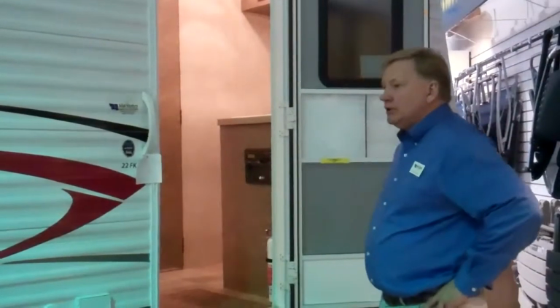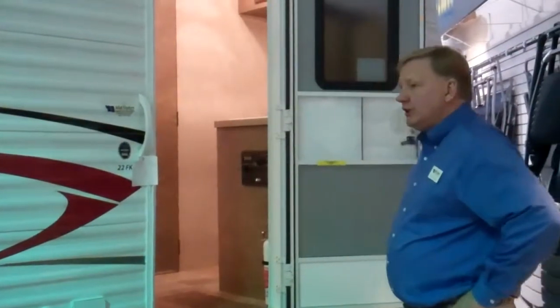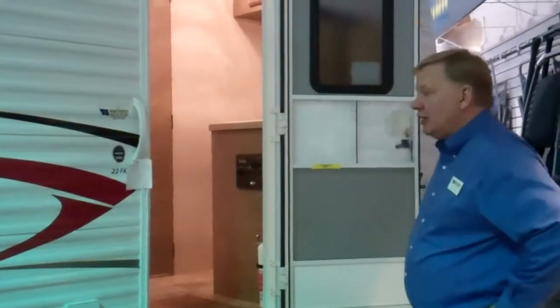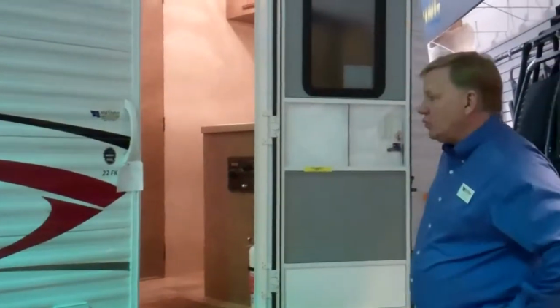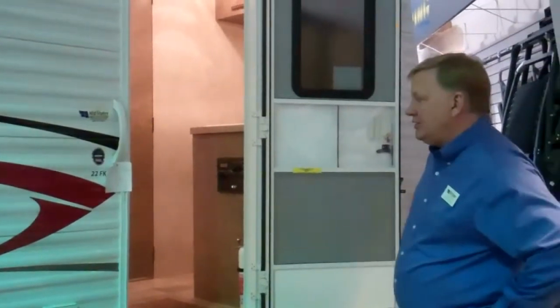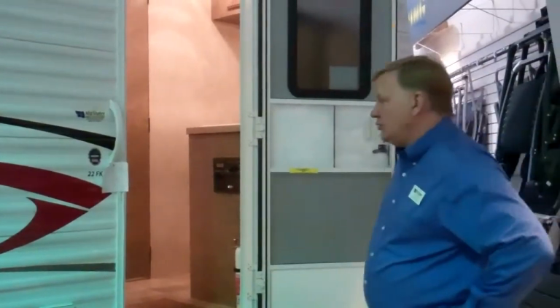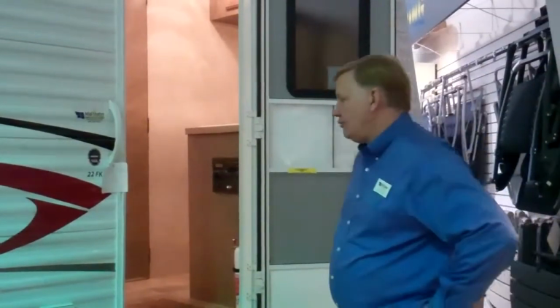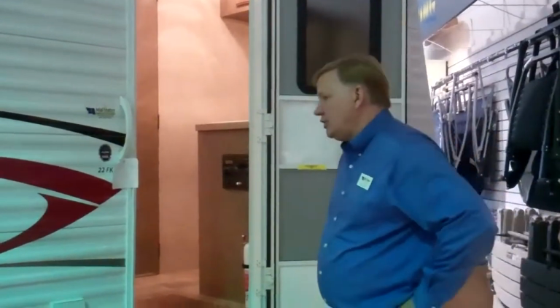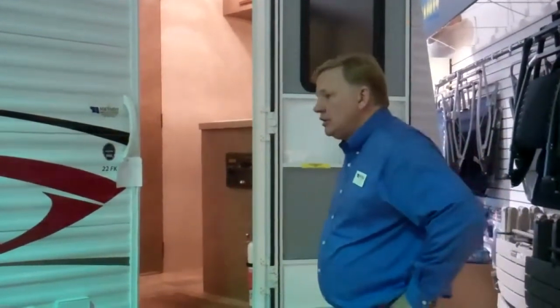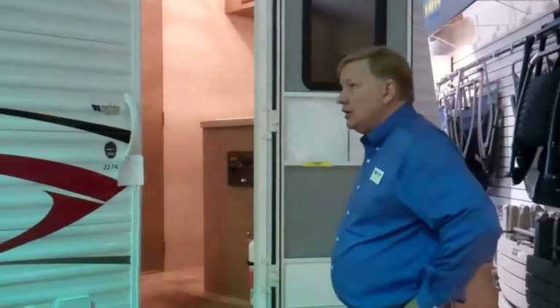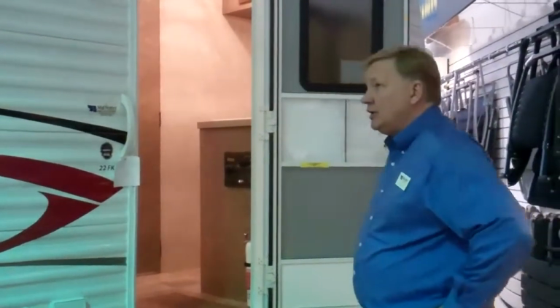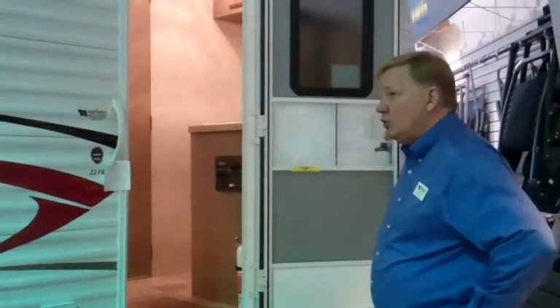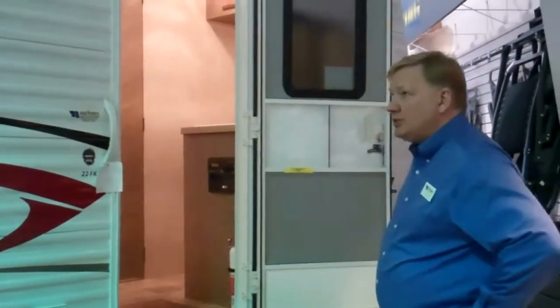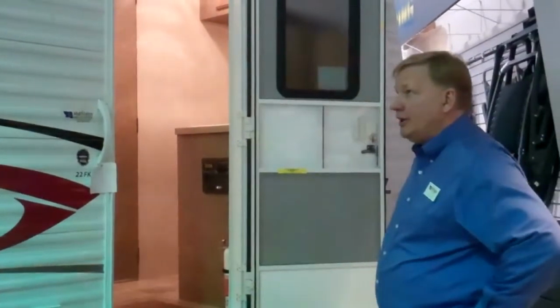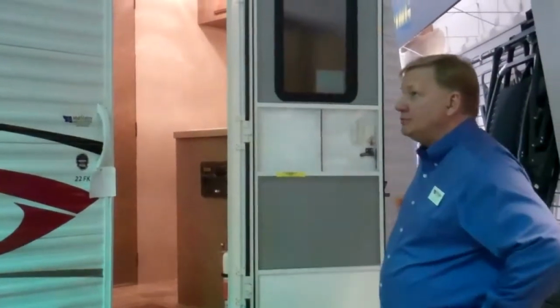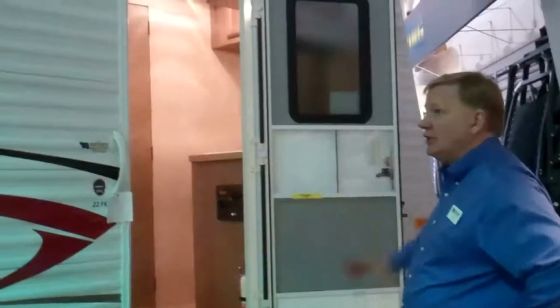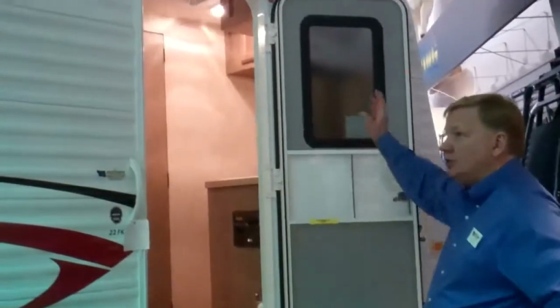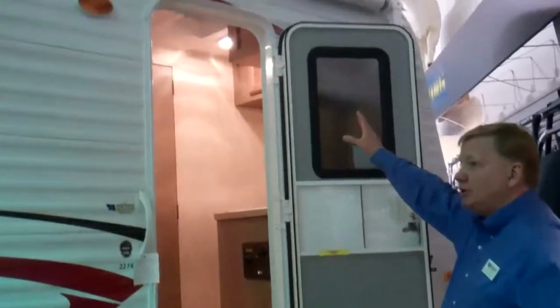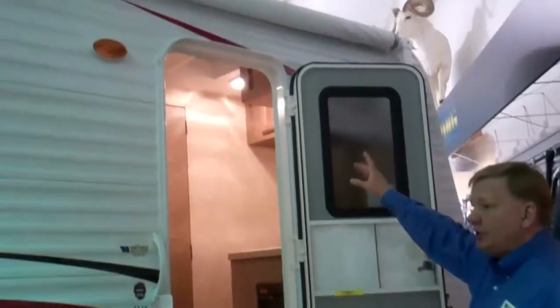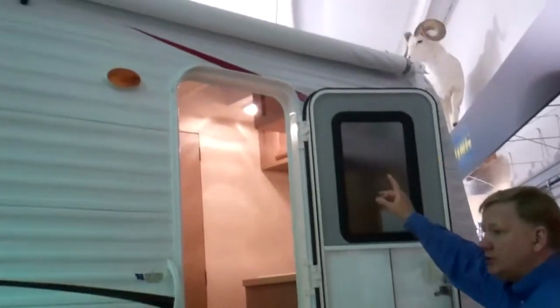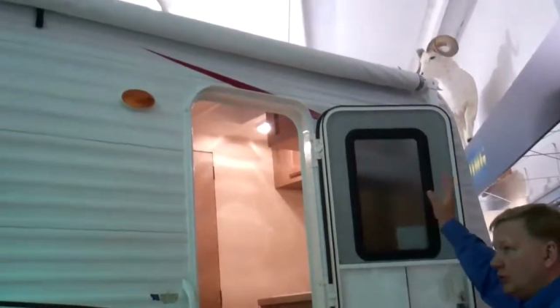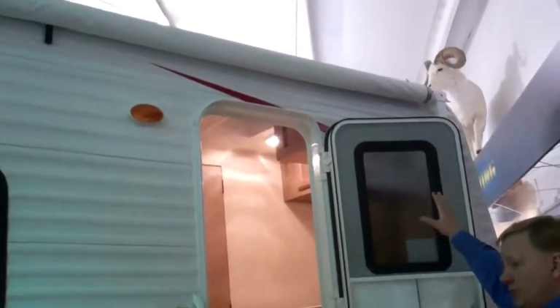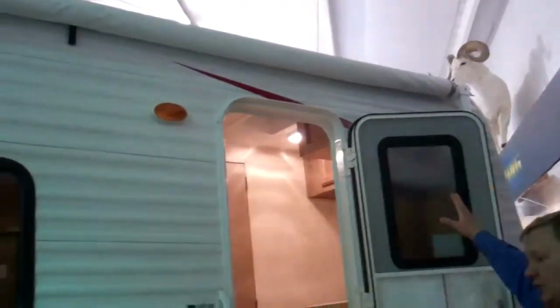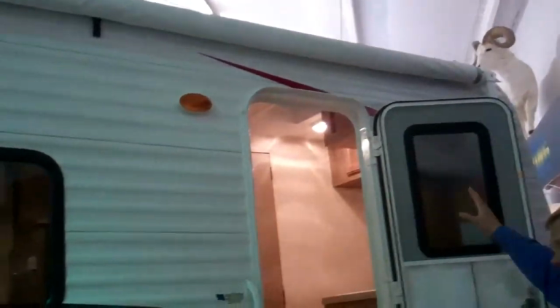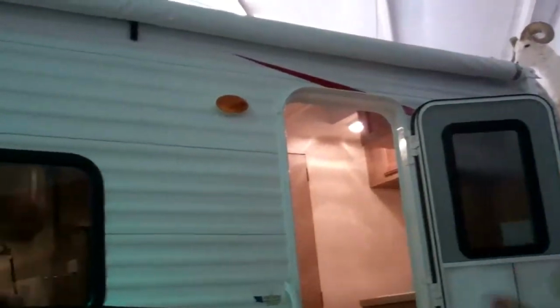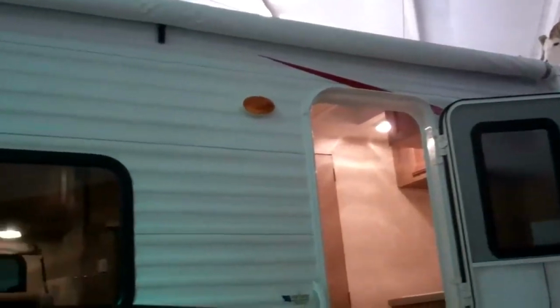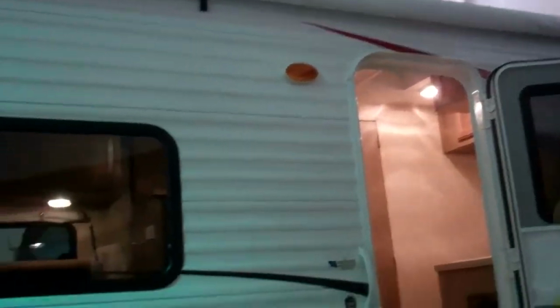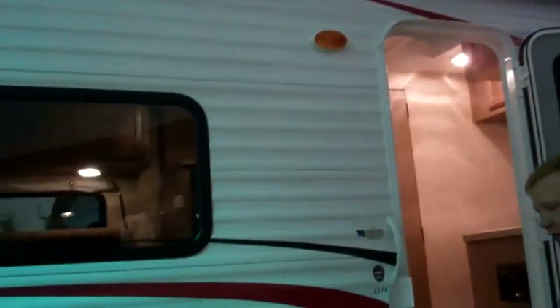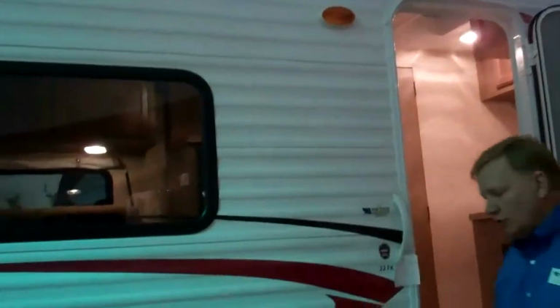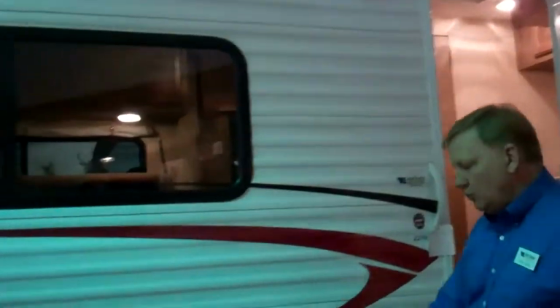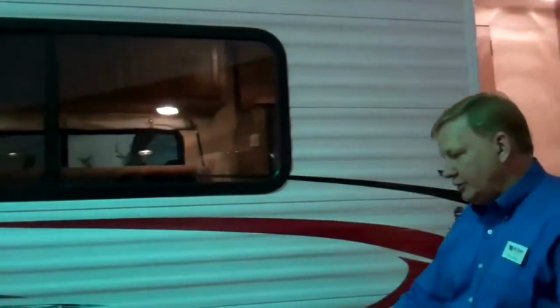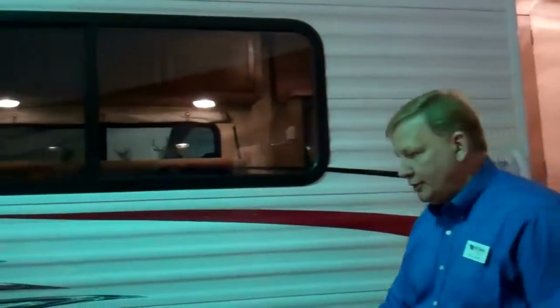It's a 22 footer, aluminum sided. It's got the outside speakers, large patio awning, and good looking aluminum wheels.